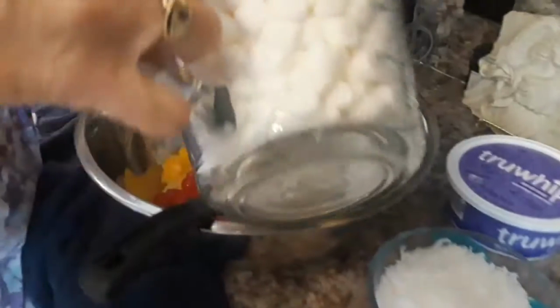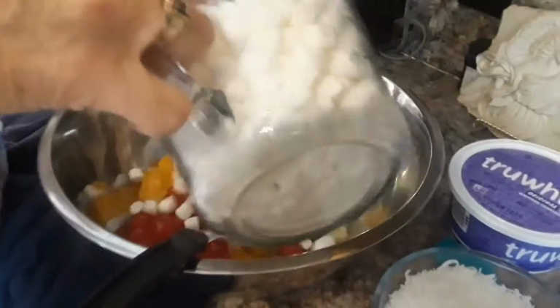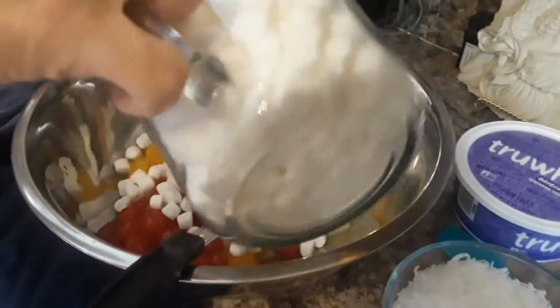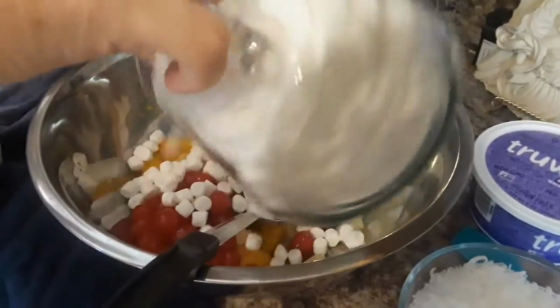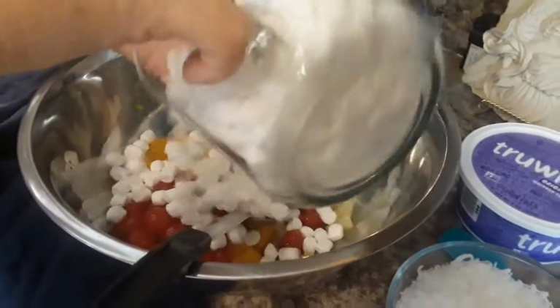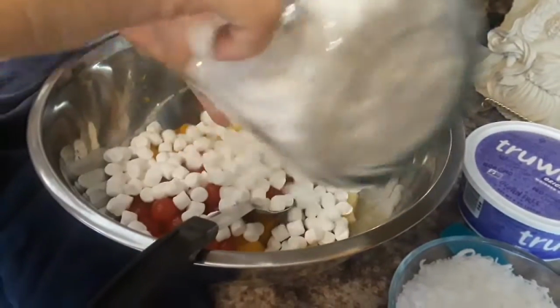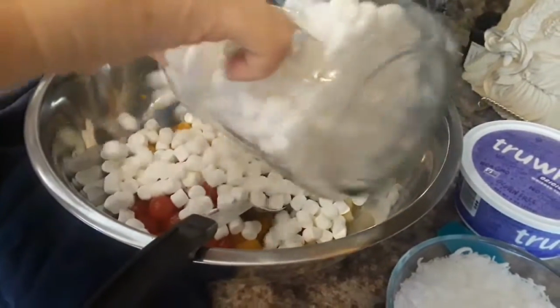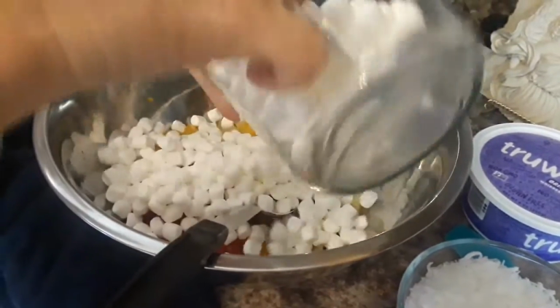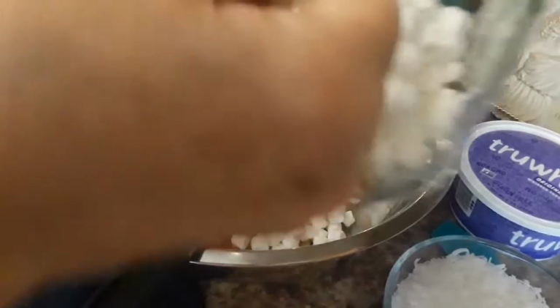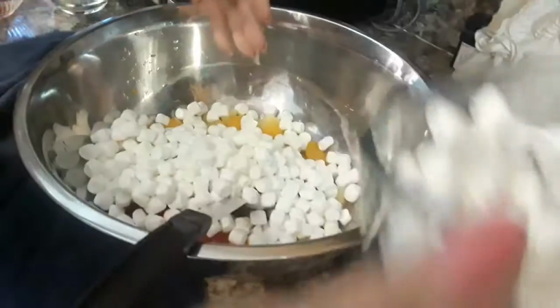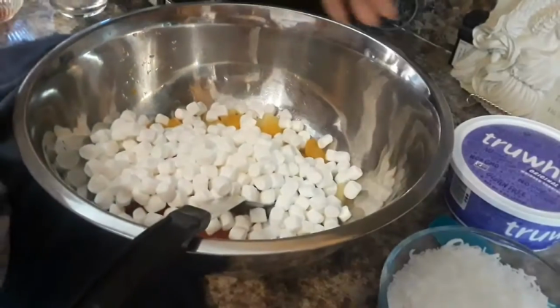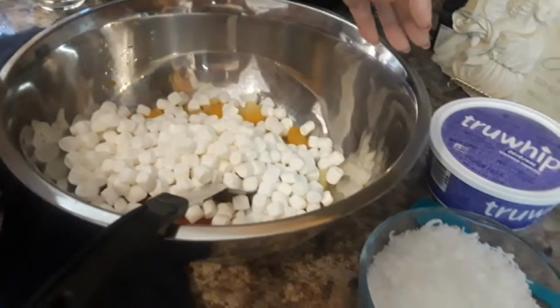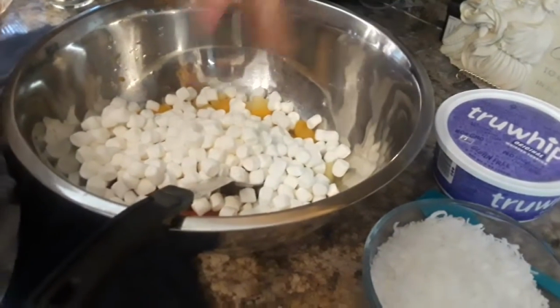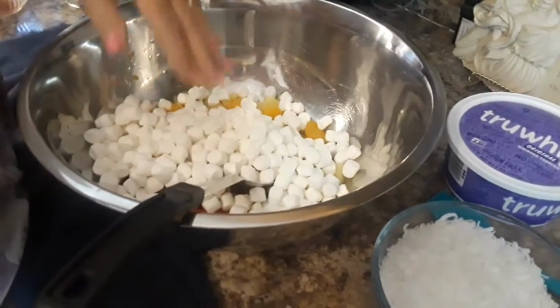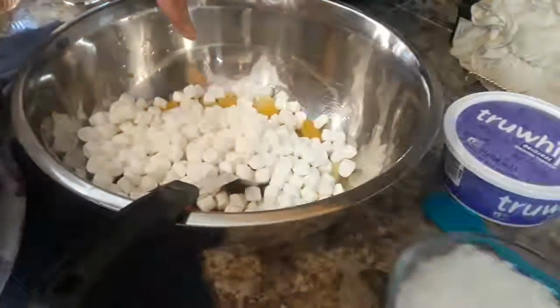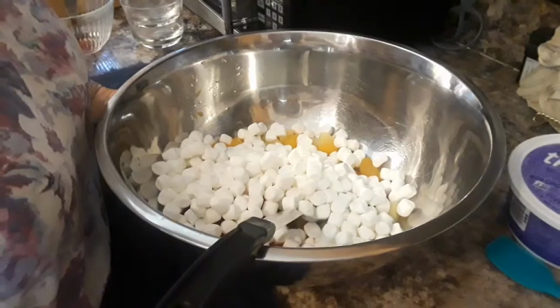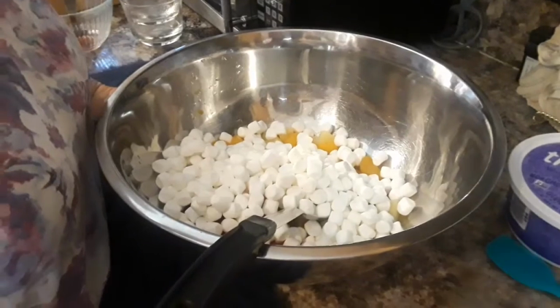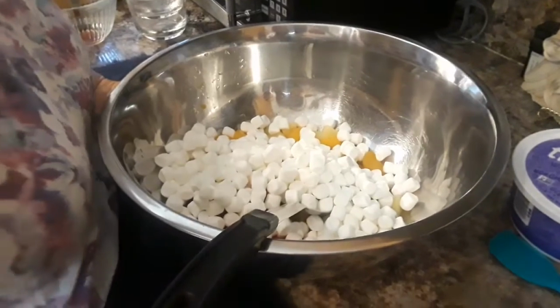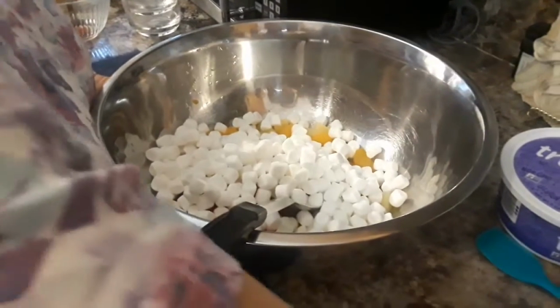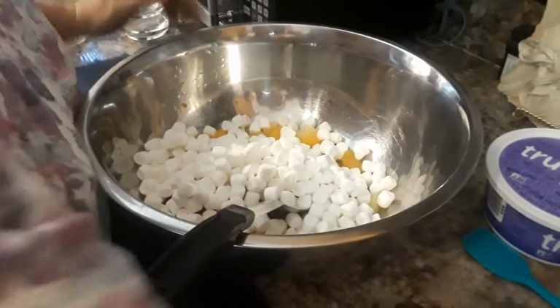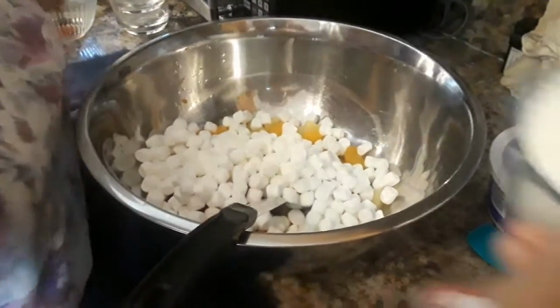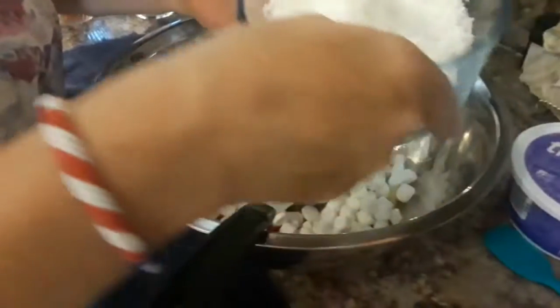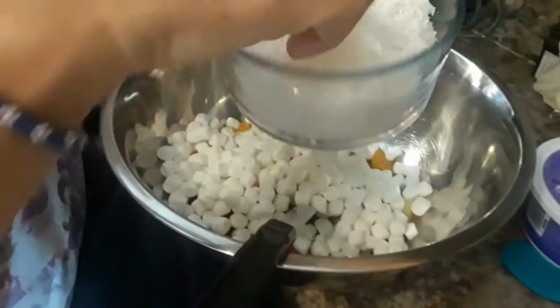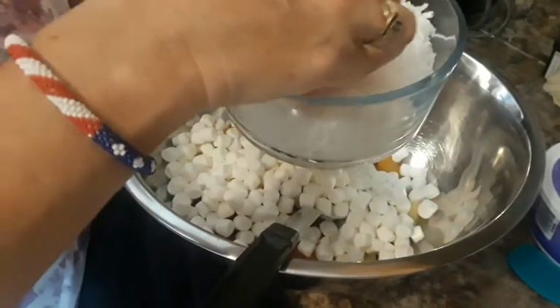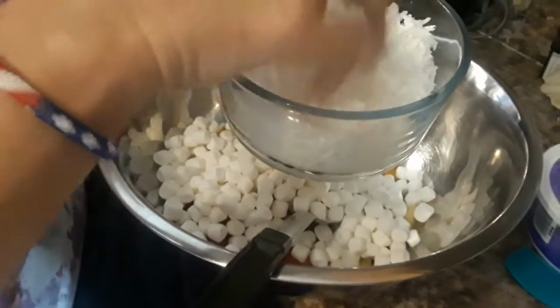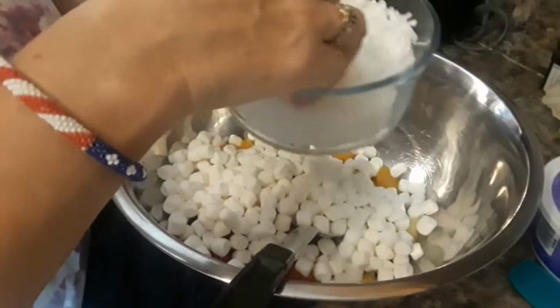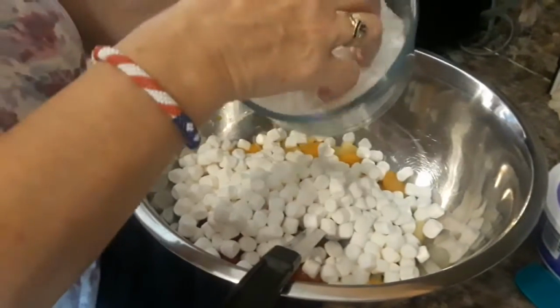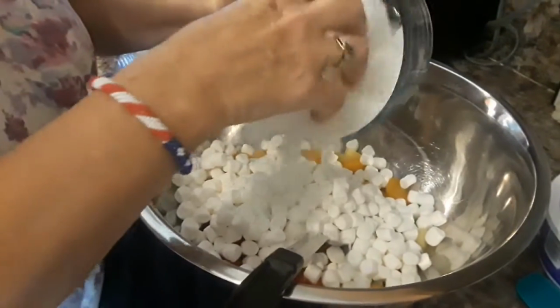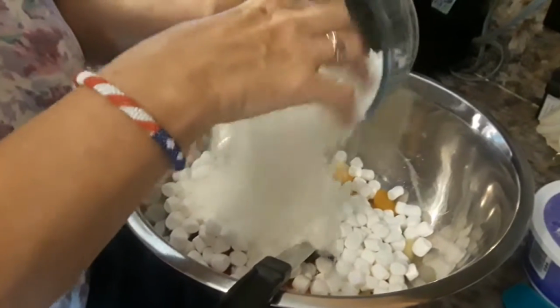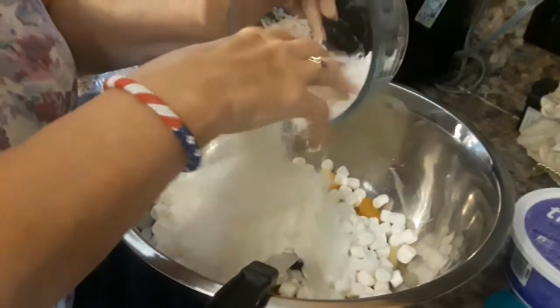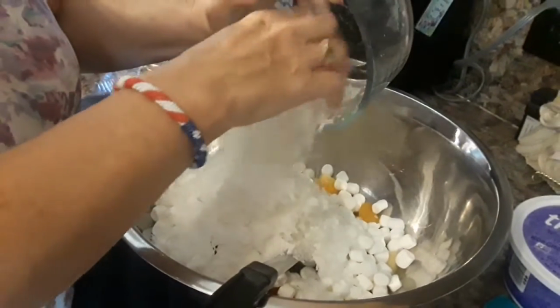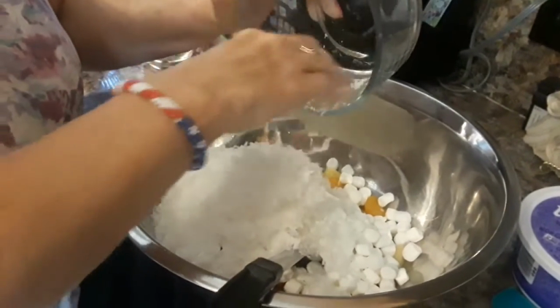We're not going to add all of the miniature marshmallows all at once — we'll just add about half. We have coconut, shredded coconut. We have sweetened and unsweetened. Just pour that in.